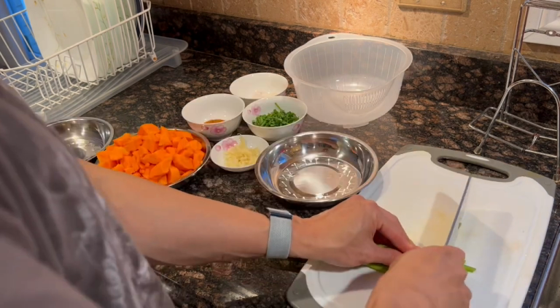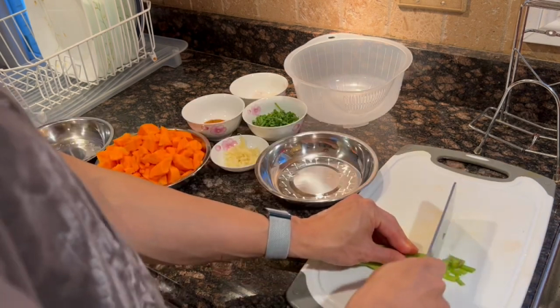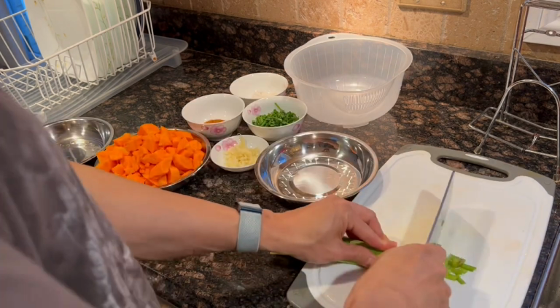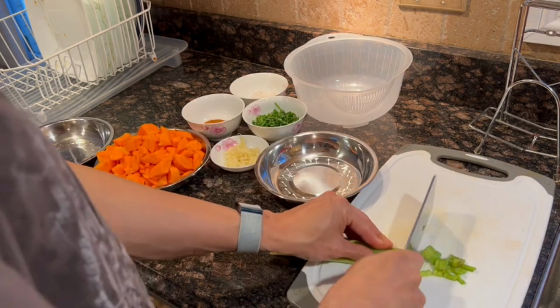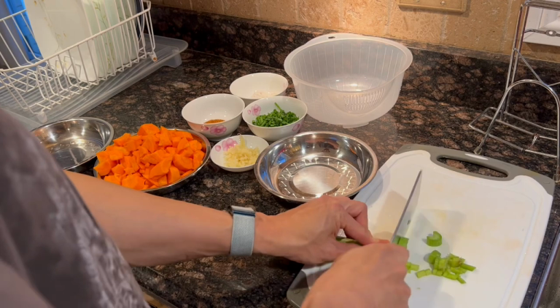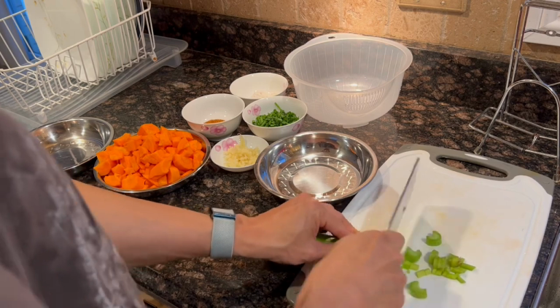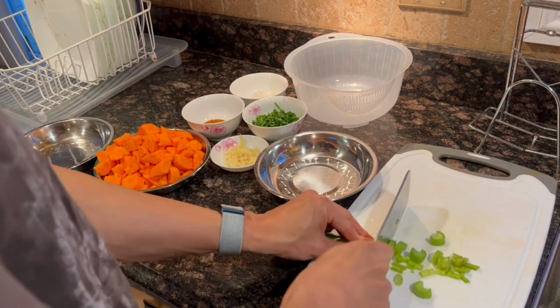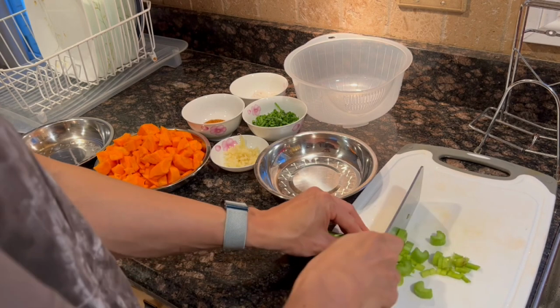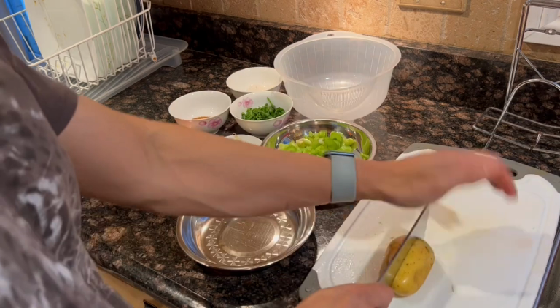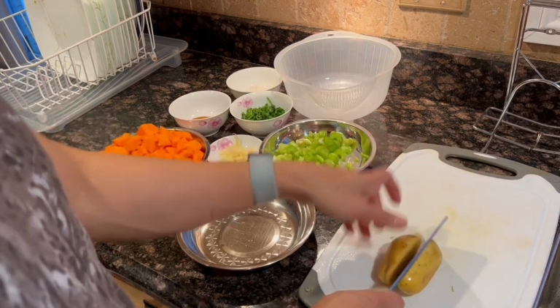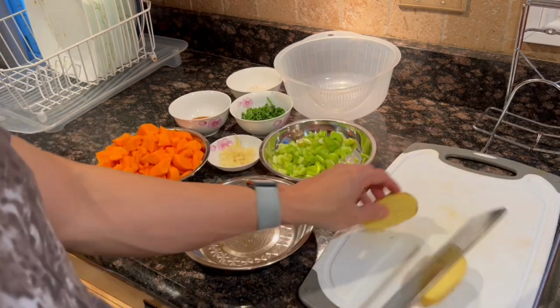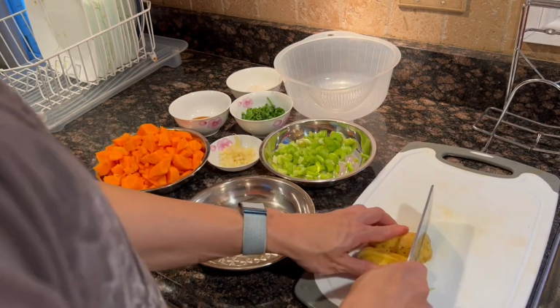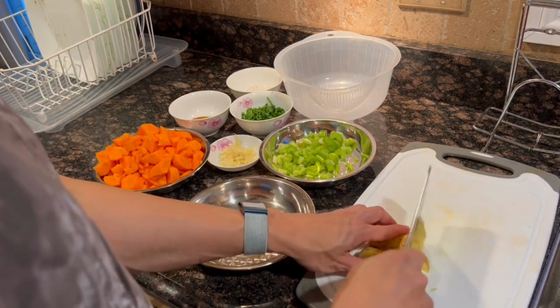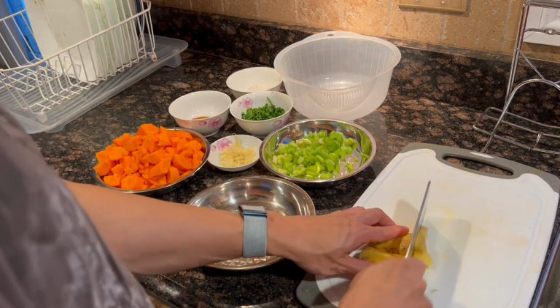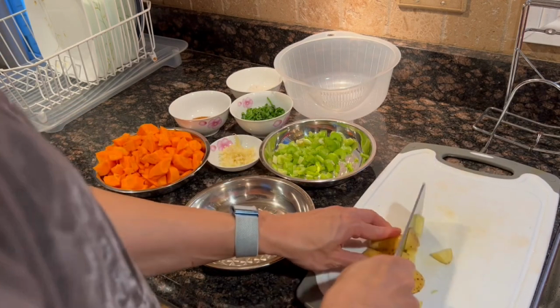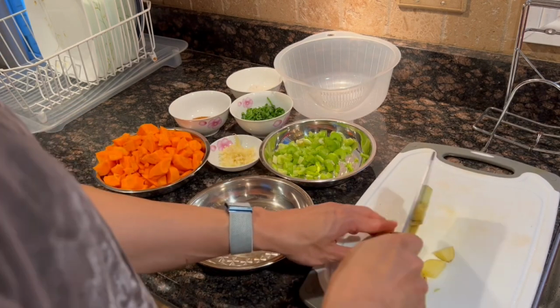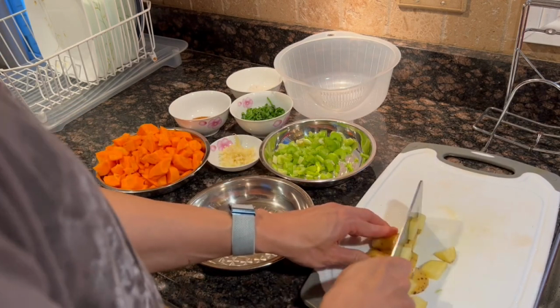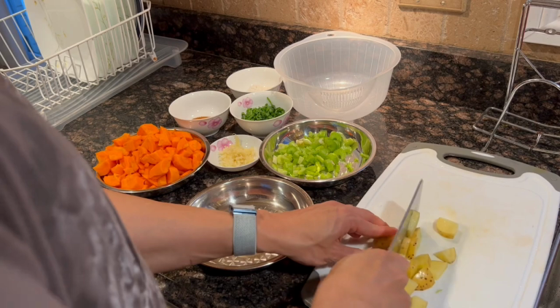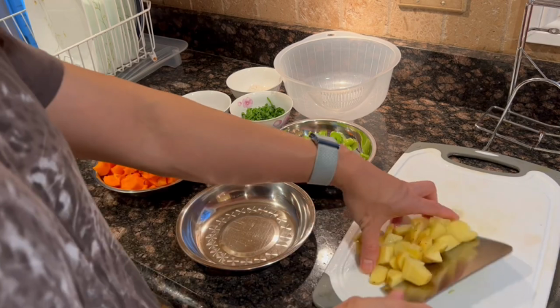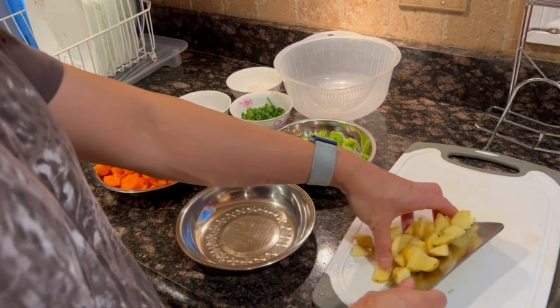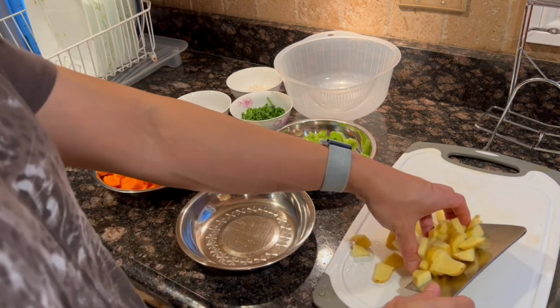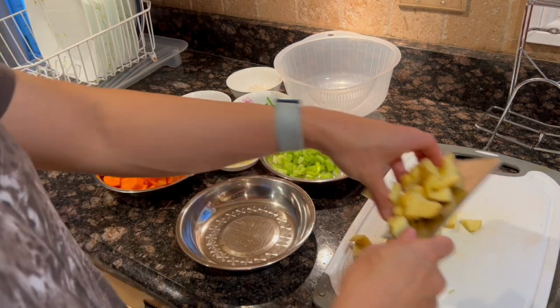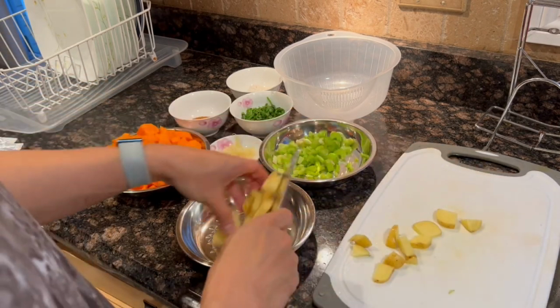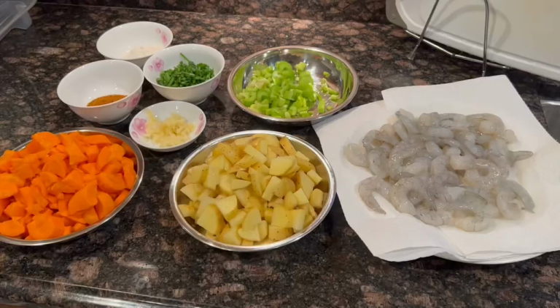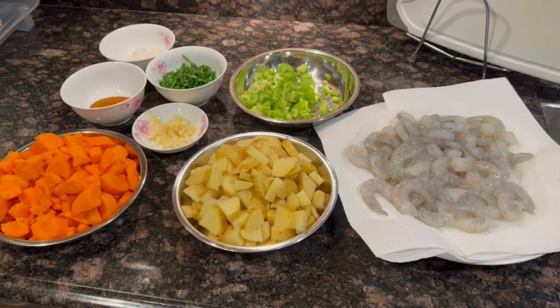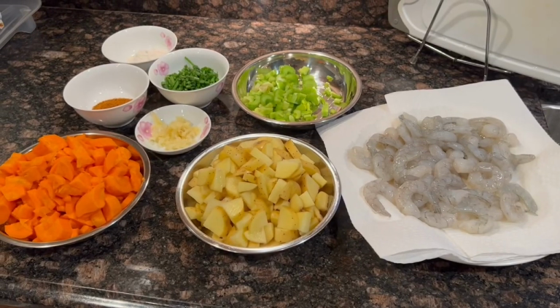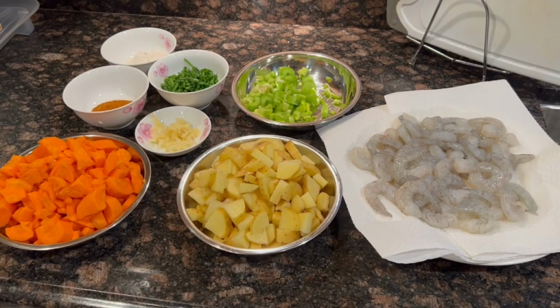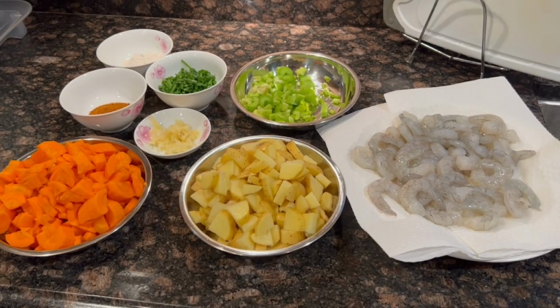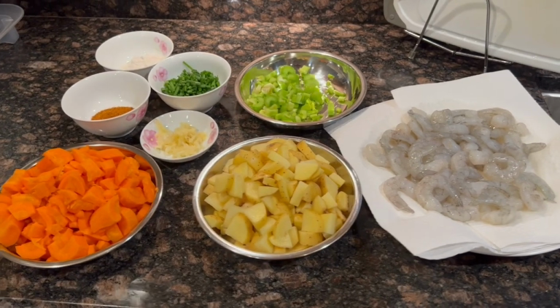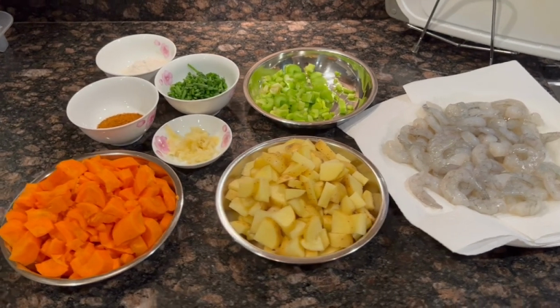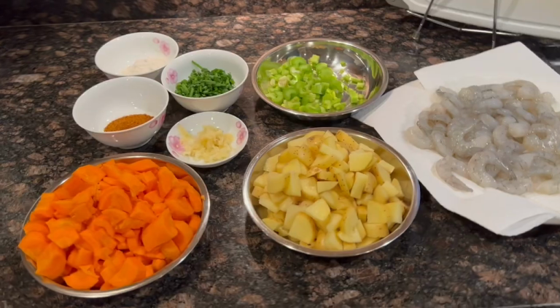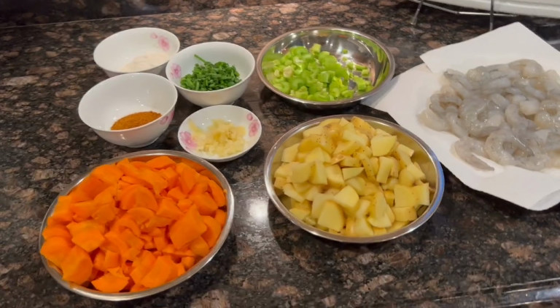Cut the celery into a quarter inch dice. Cut the potatoes into half inch dice. Have the shrimp dry, and there's all the ingredients we need.